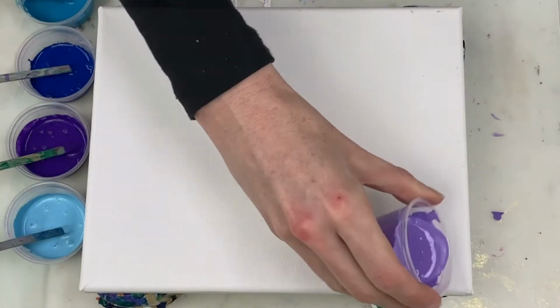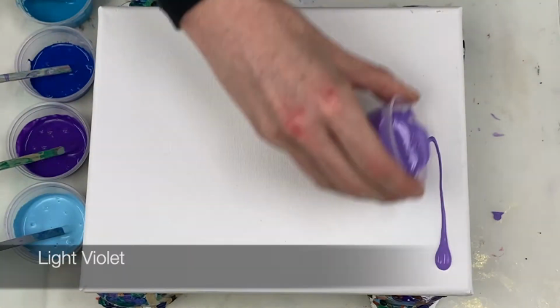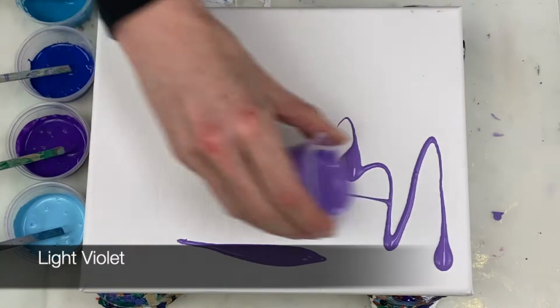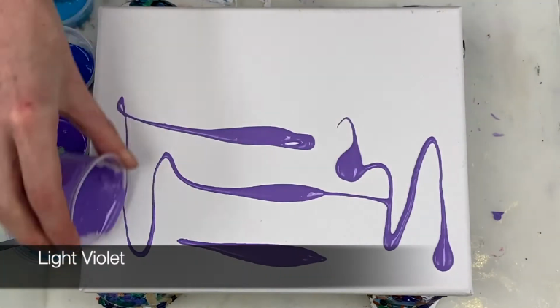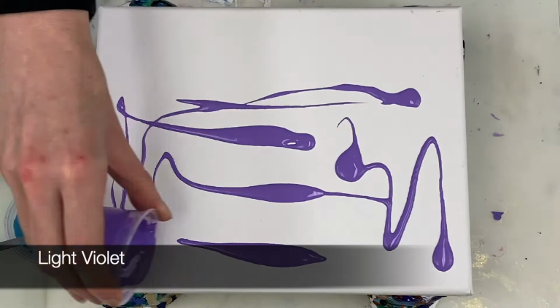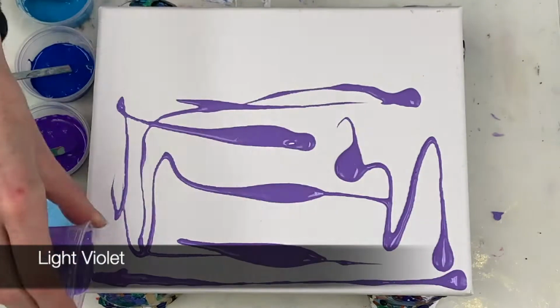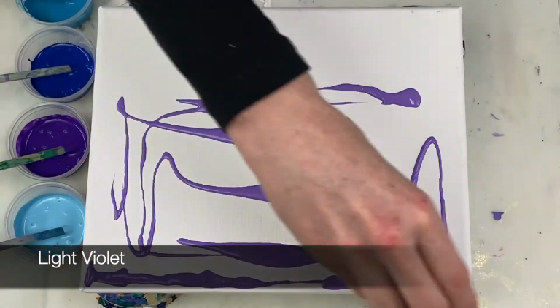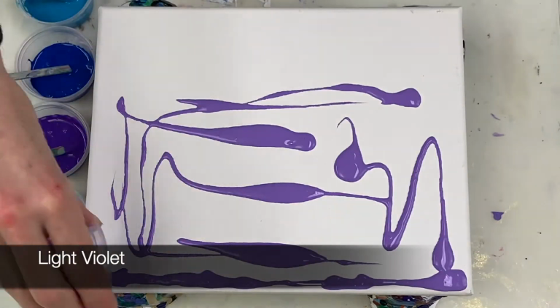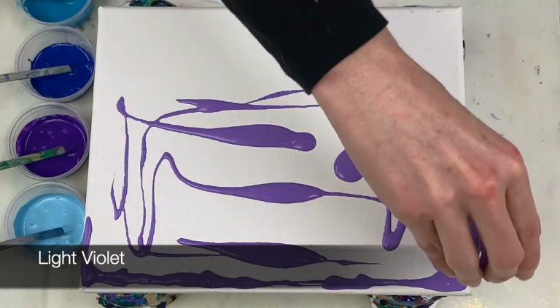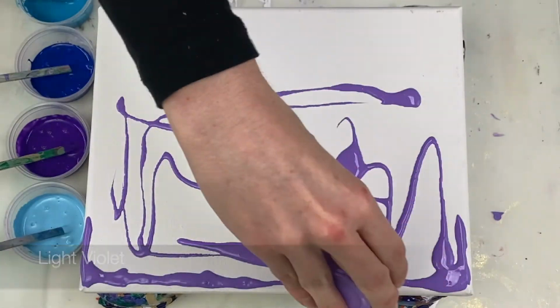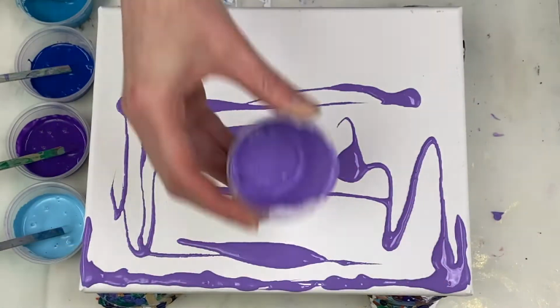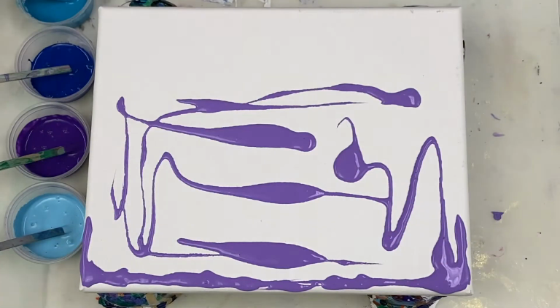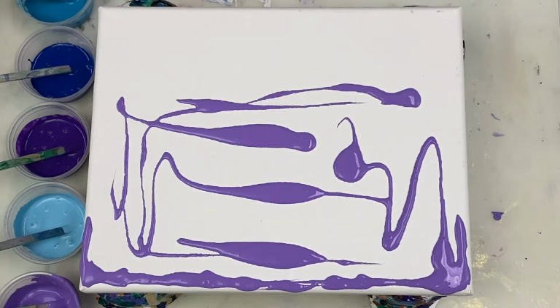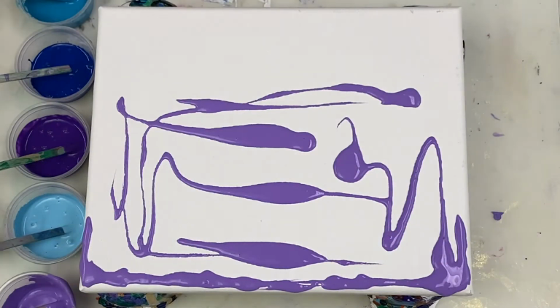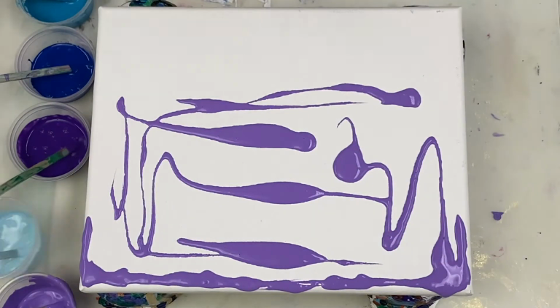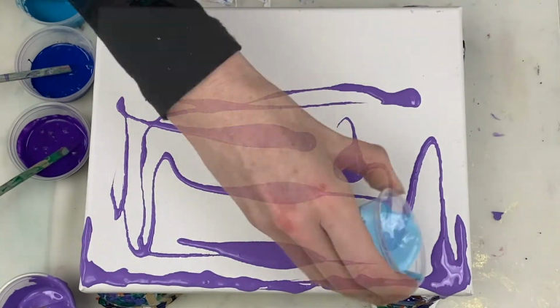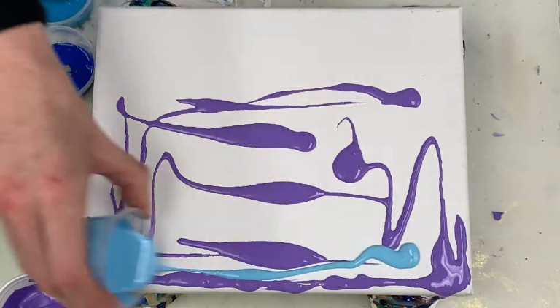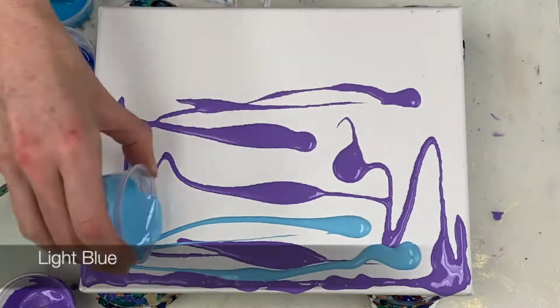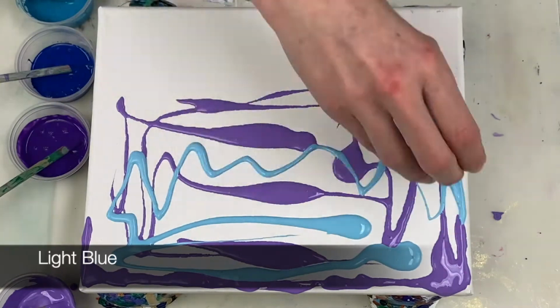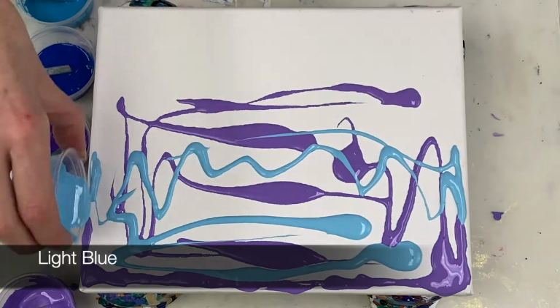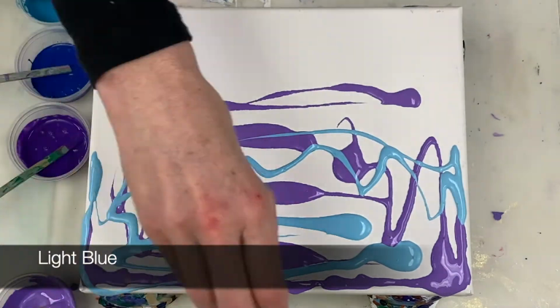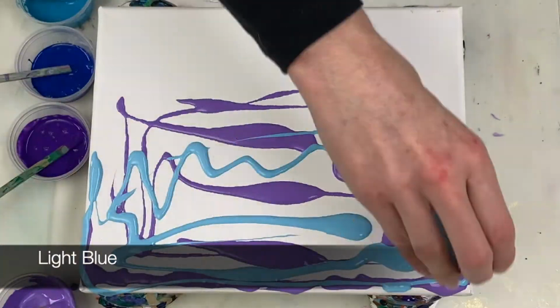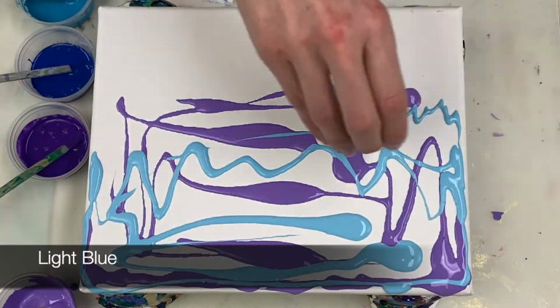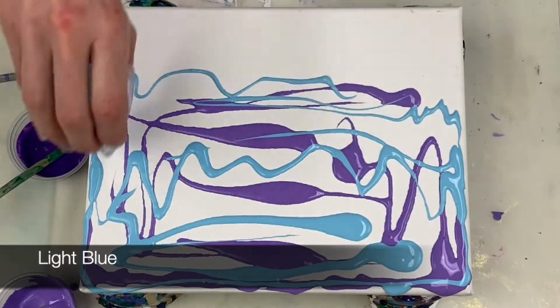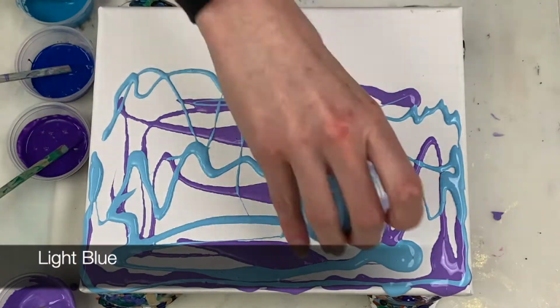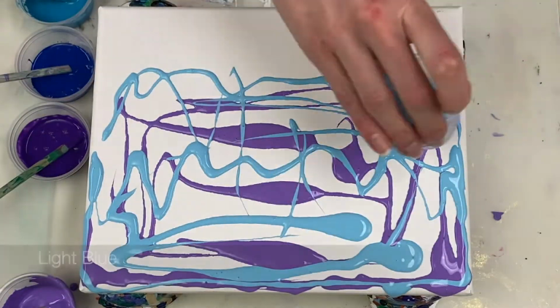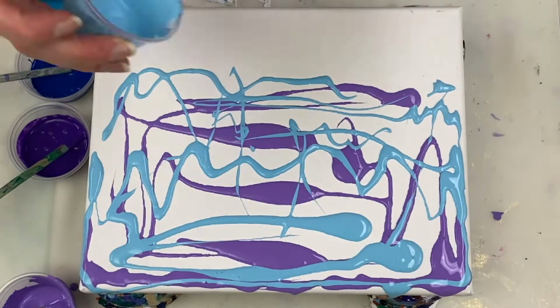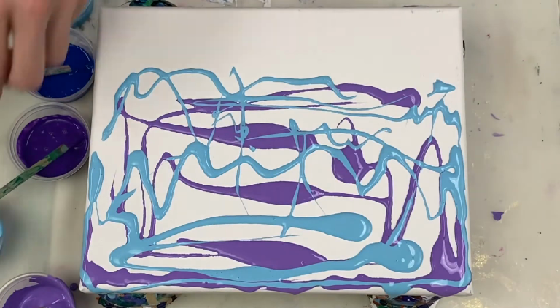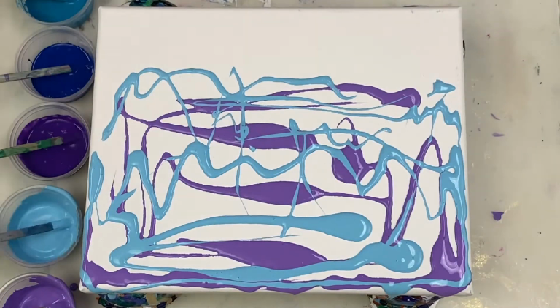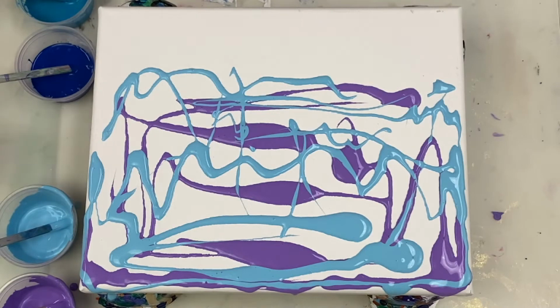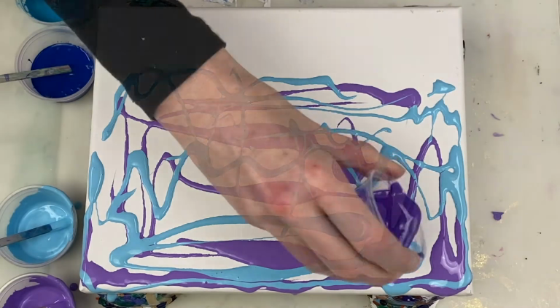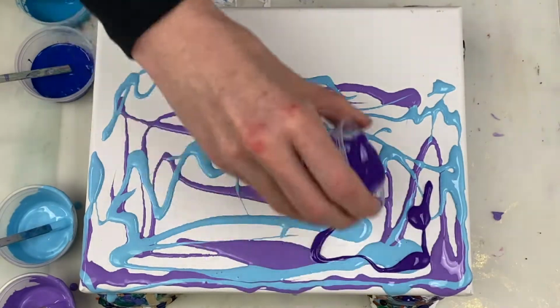With the paints ready, I'm laying down my various base colours. Each of these paints is mixed 4 parts paint to 8 parts Floetrol to 1 part water, plus one drop of silicone oil which you saw me add.